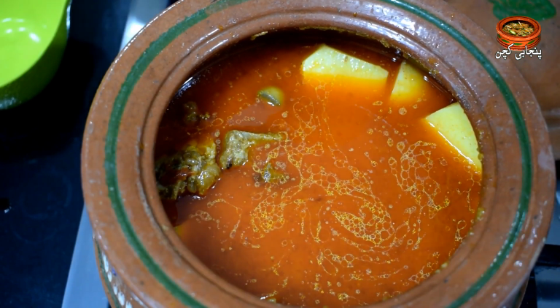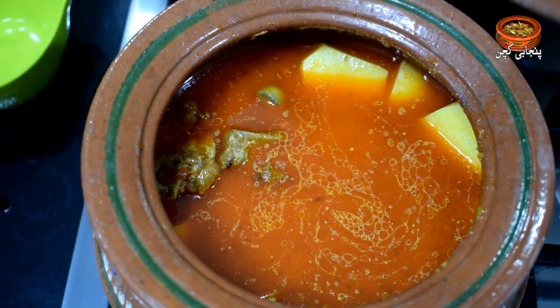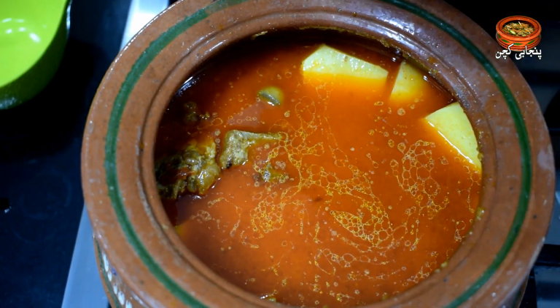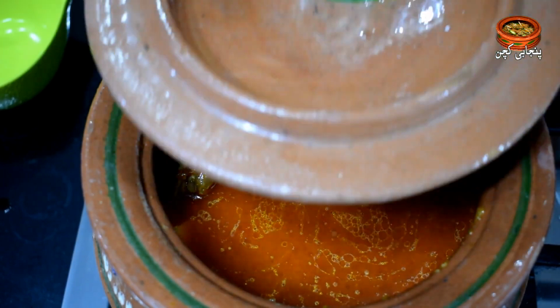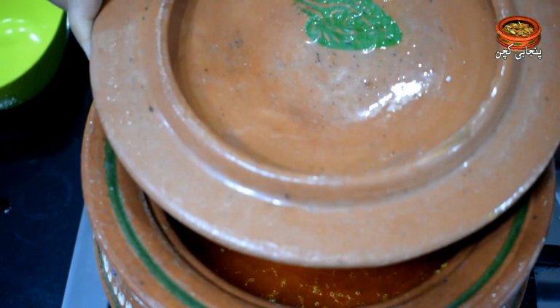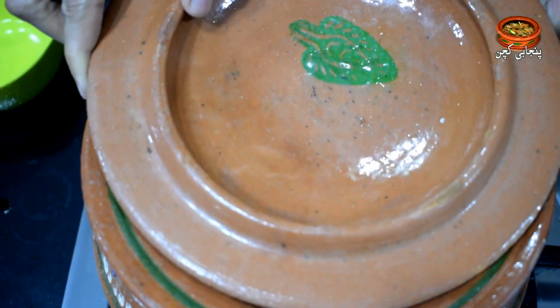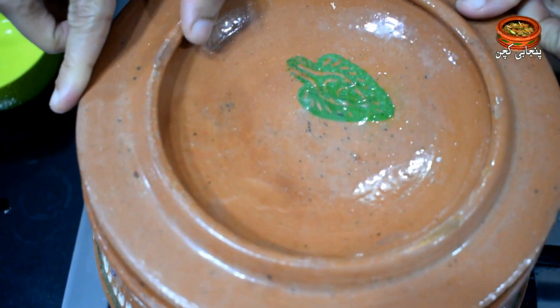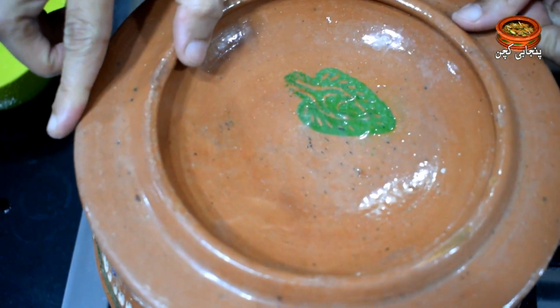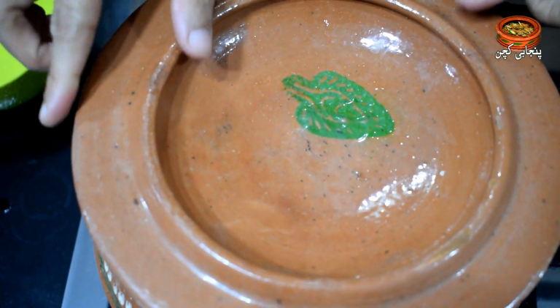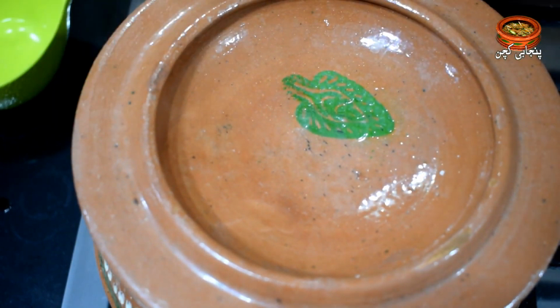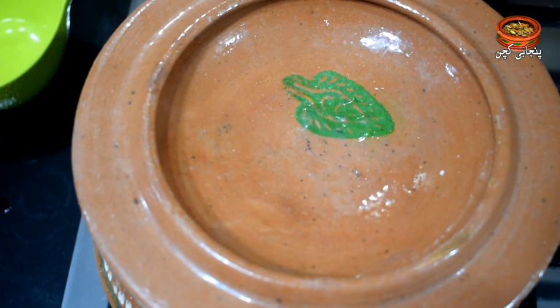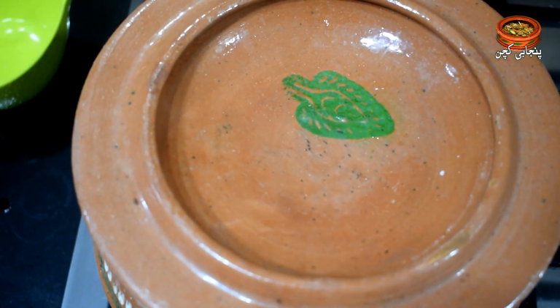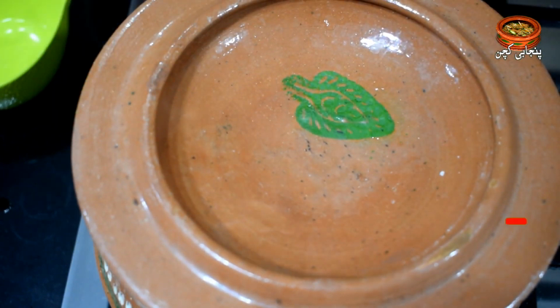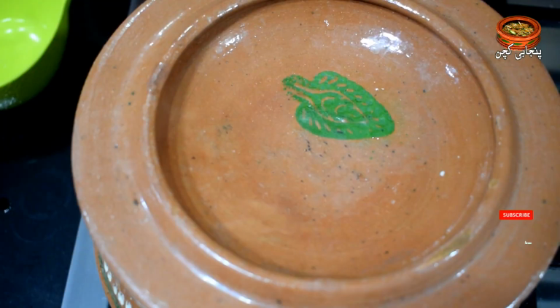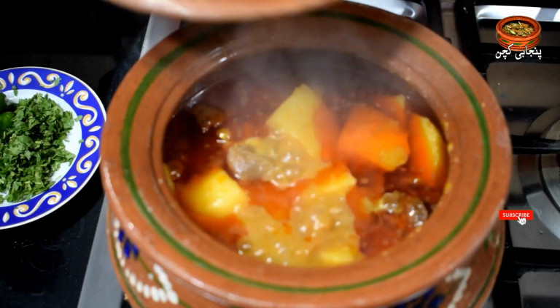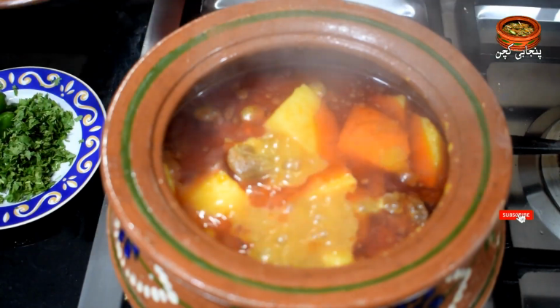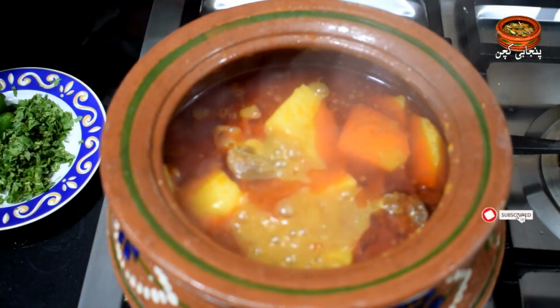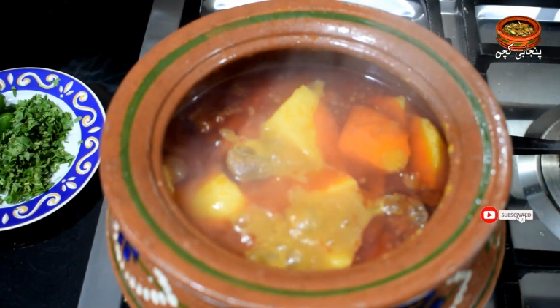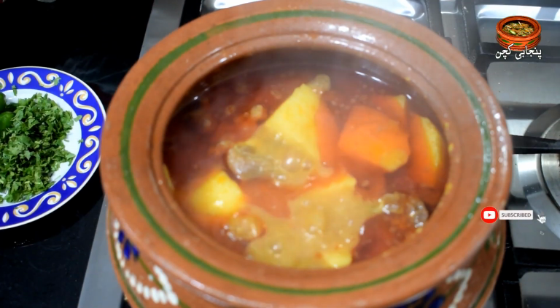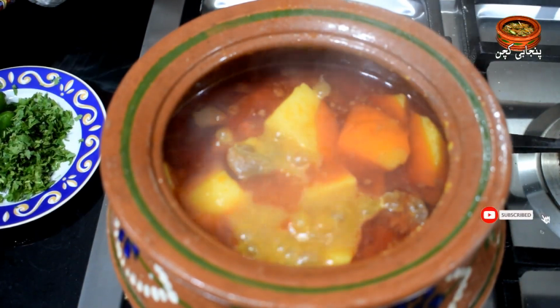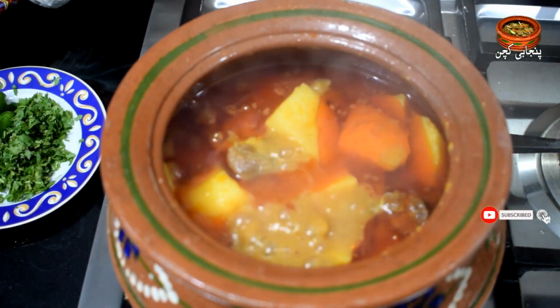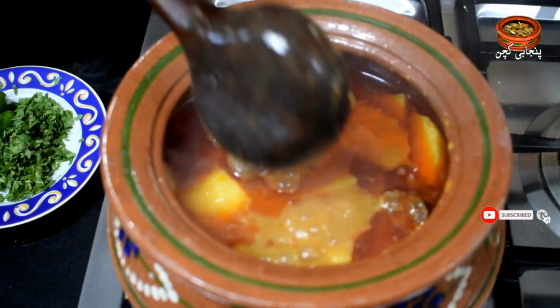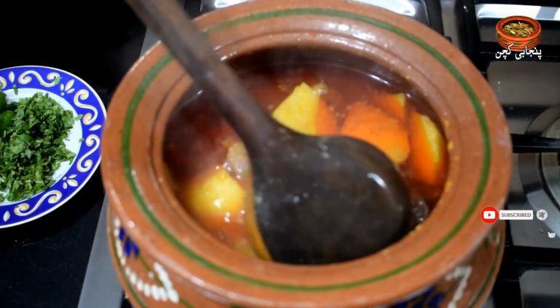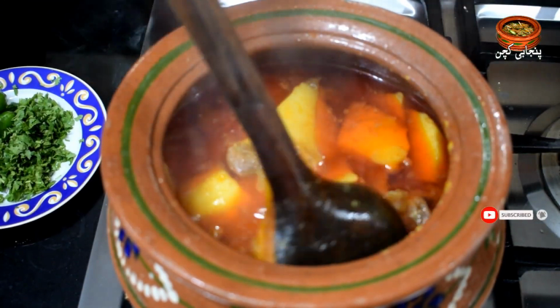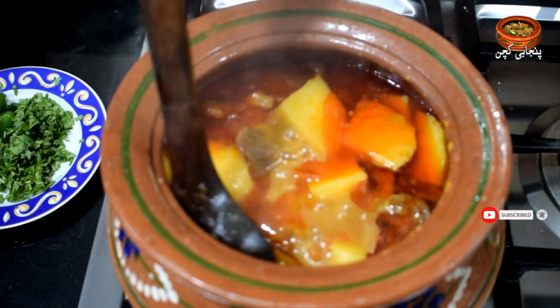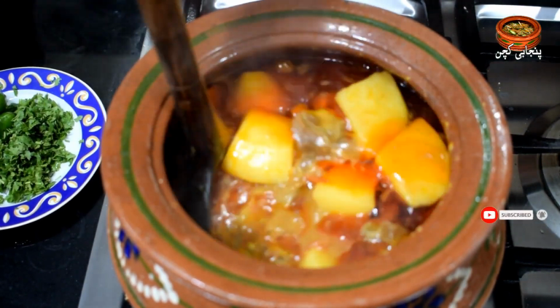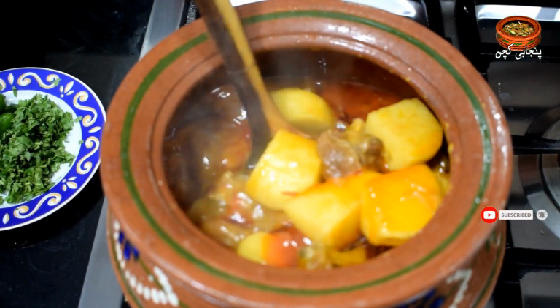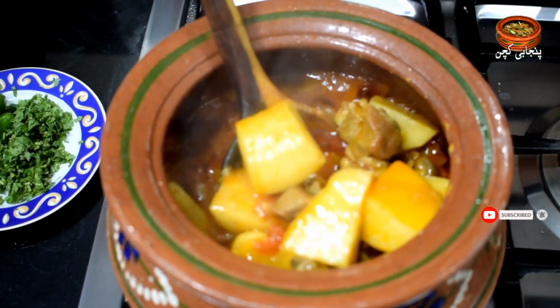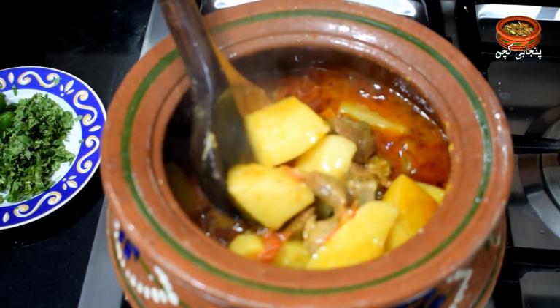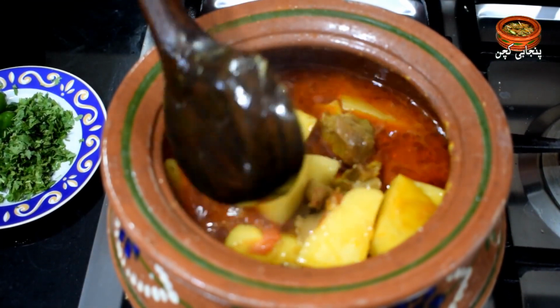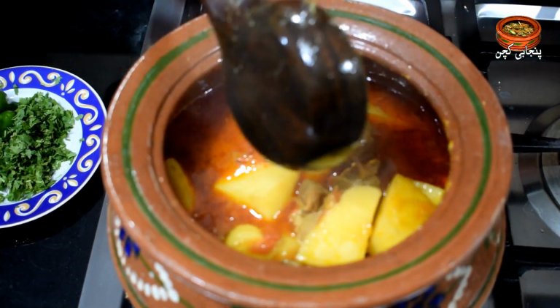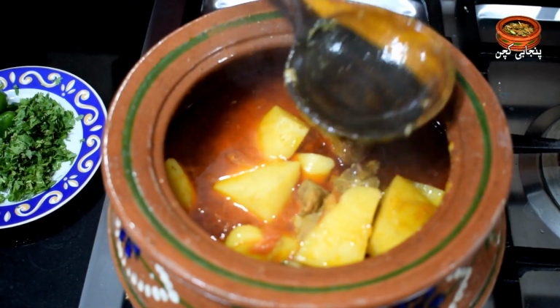In the pressure cooker, add it and it is done. Look, we have already prepared the meat. Add it in — the smell is also nice.